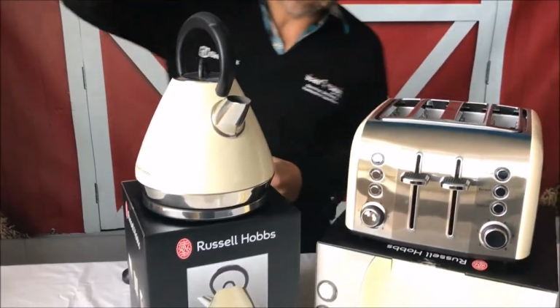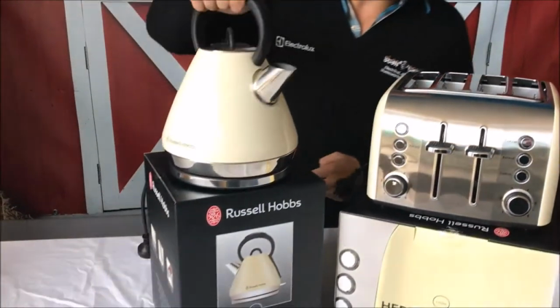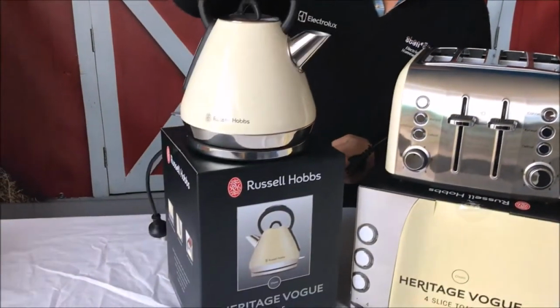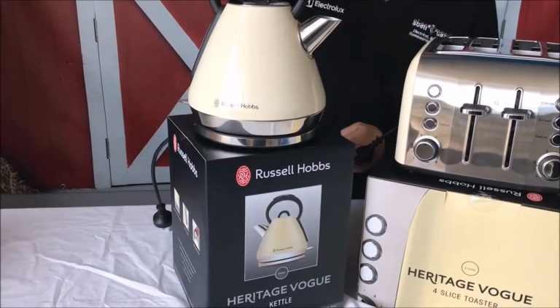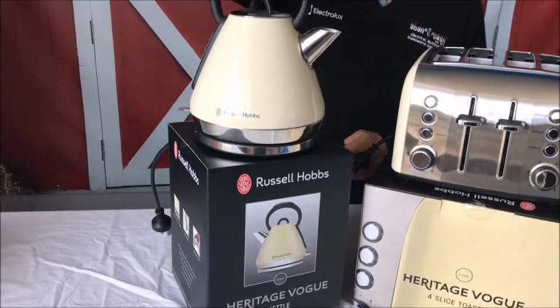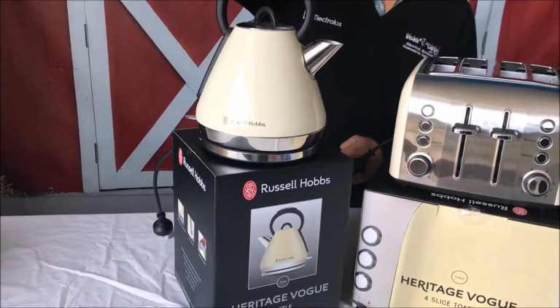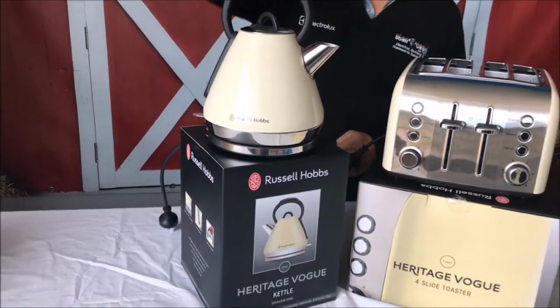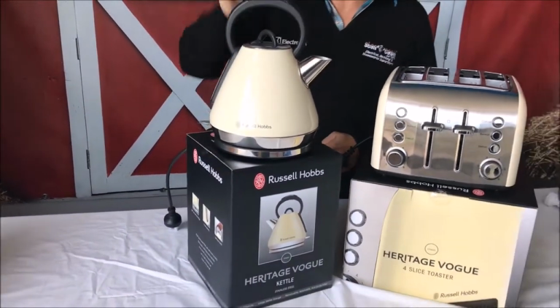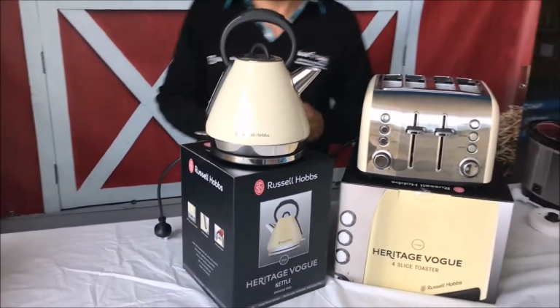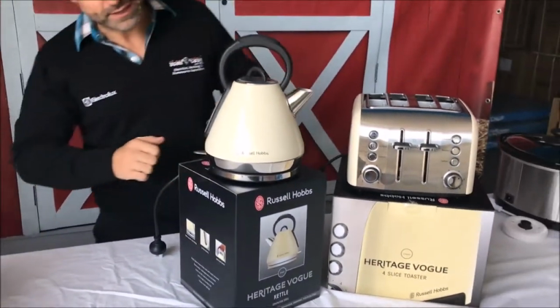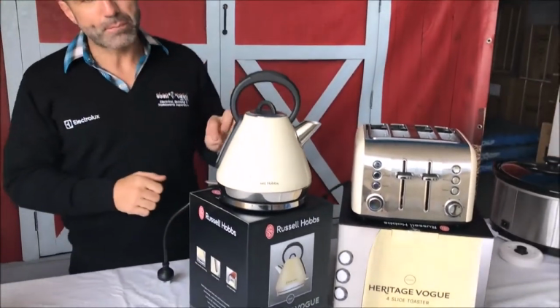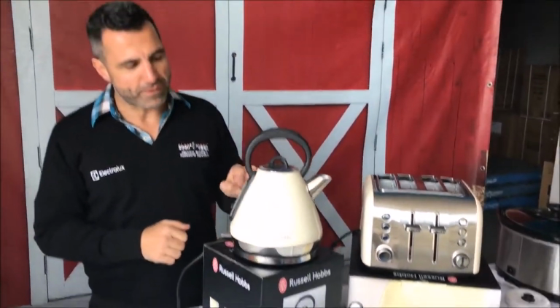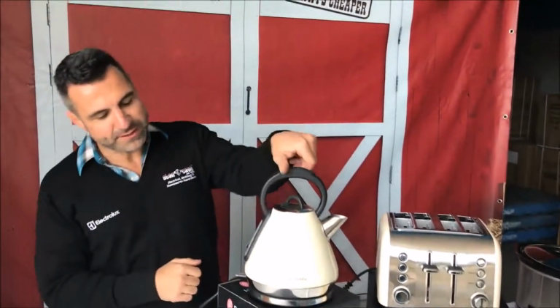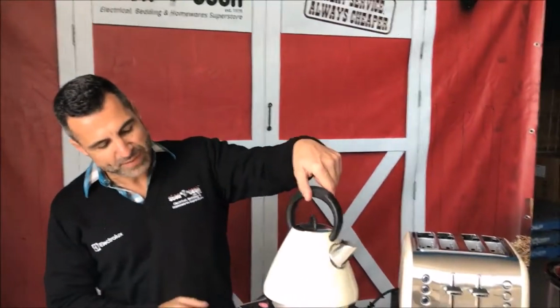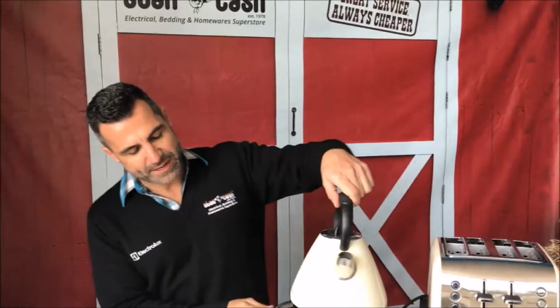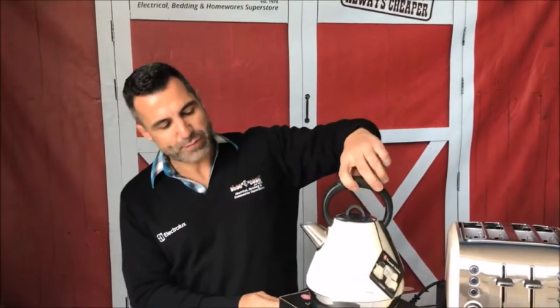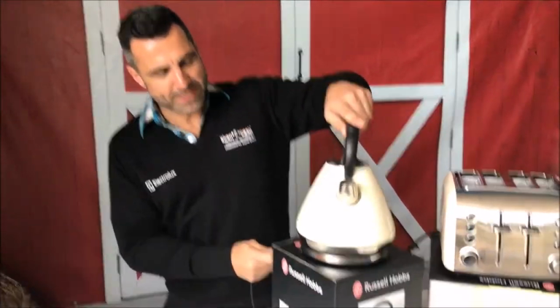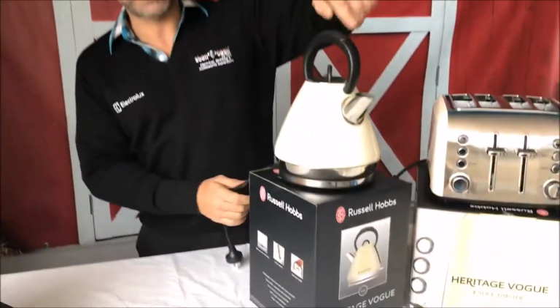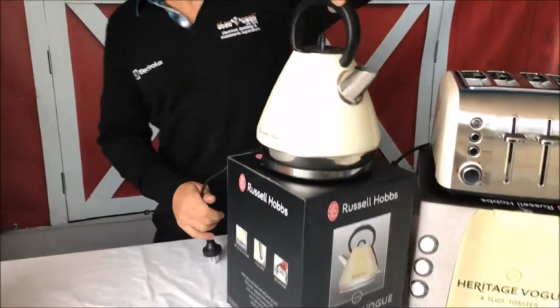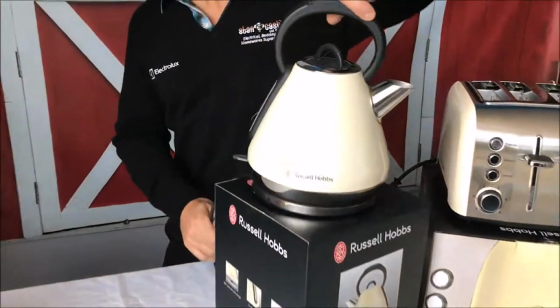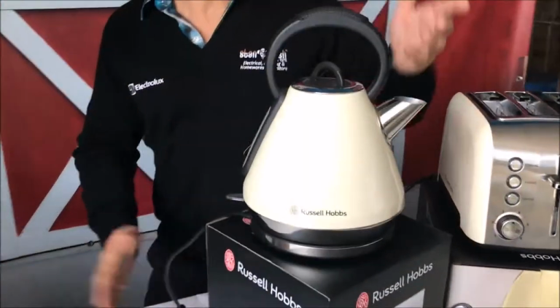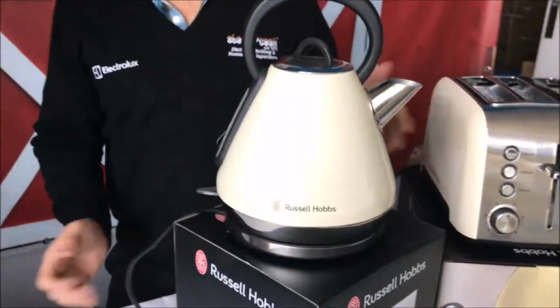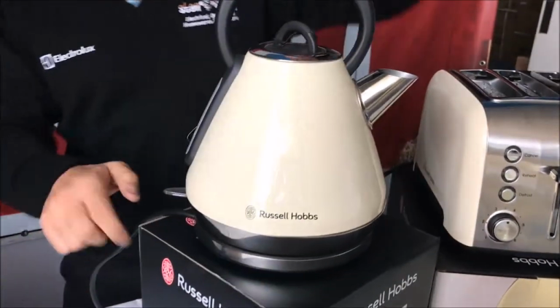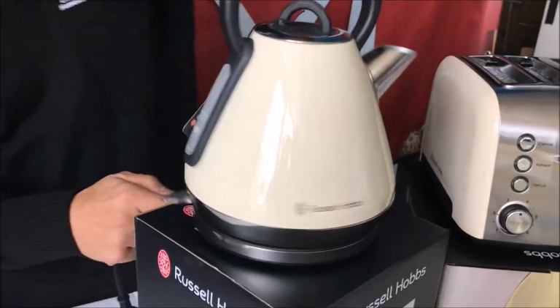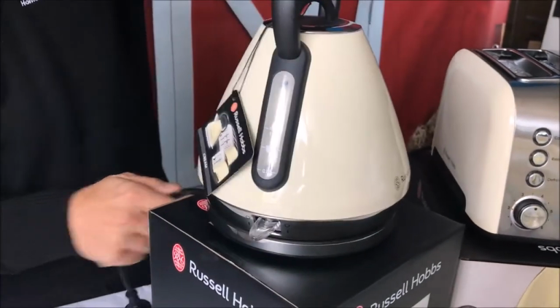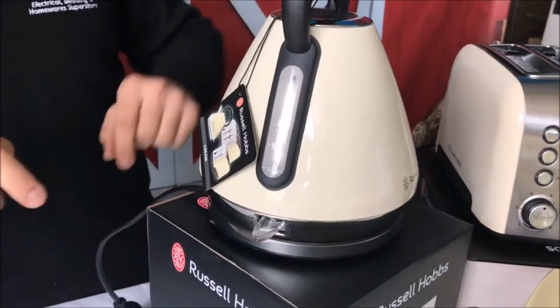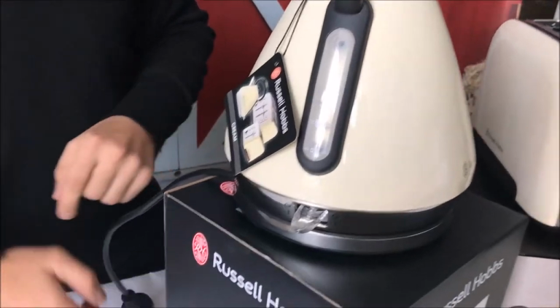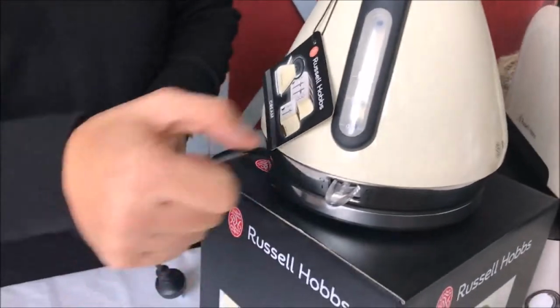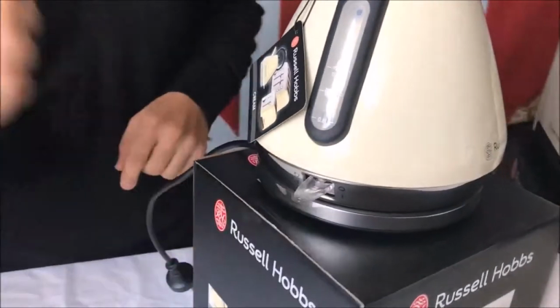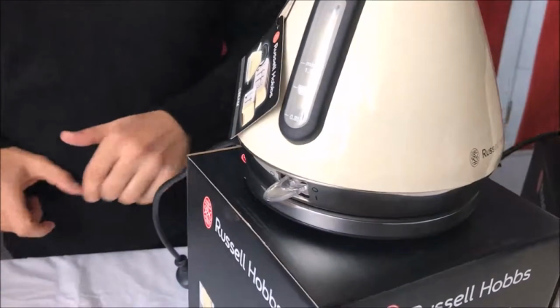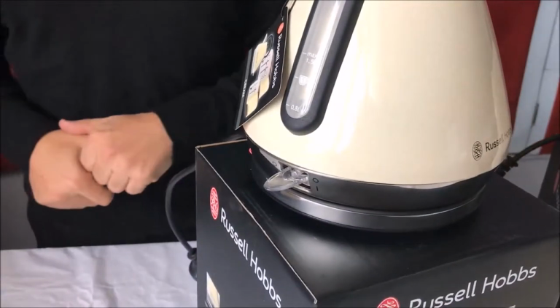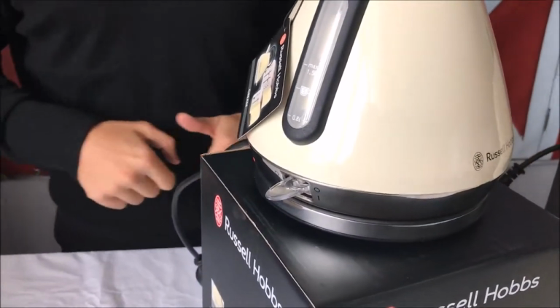Just a couple of features about the kettle. It has a soft touch handle at the top. It is 1.5 litres and it's on a round base, so you can have the kettle facing any side that you want. There is a clear window at the back and just the switch there to turn it on.